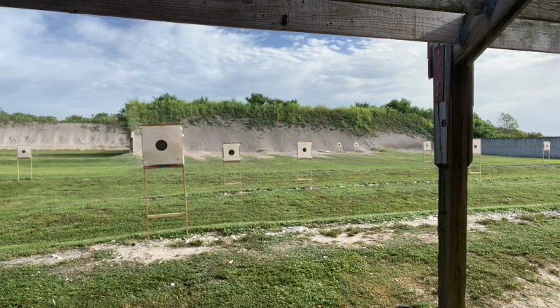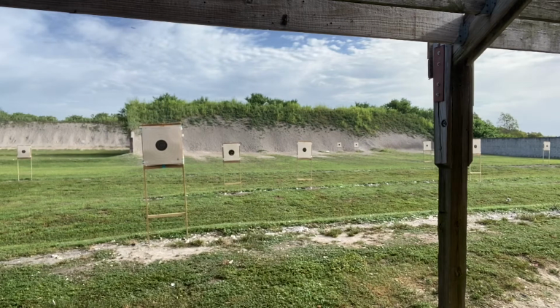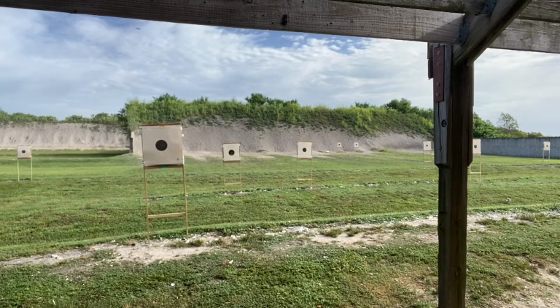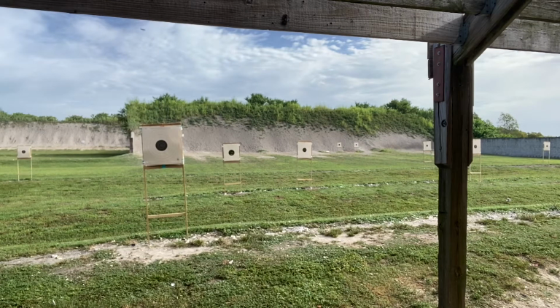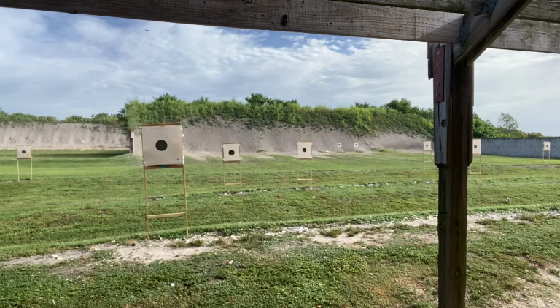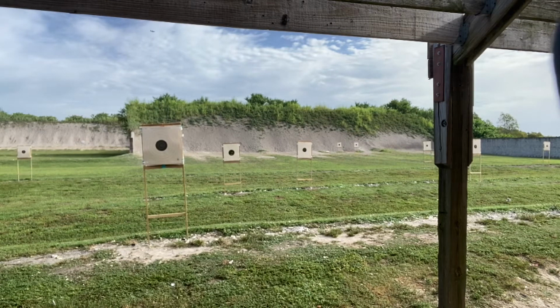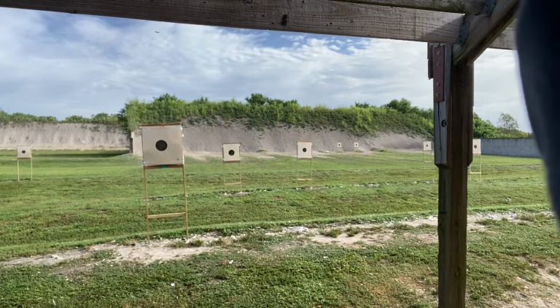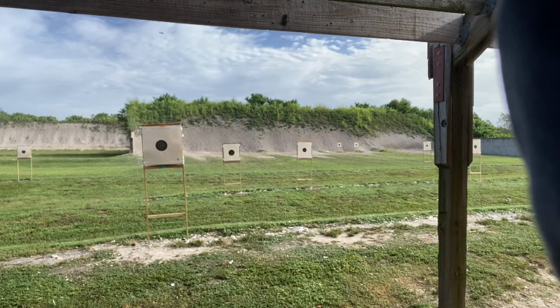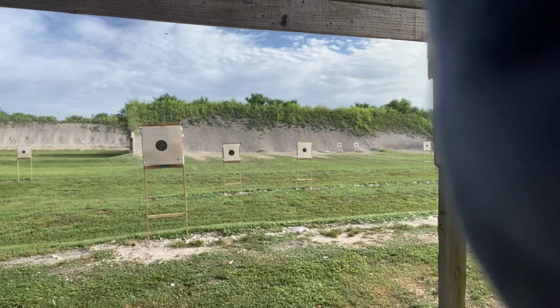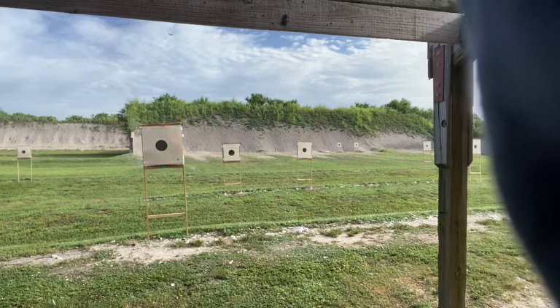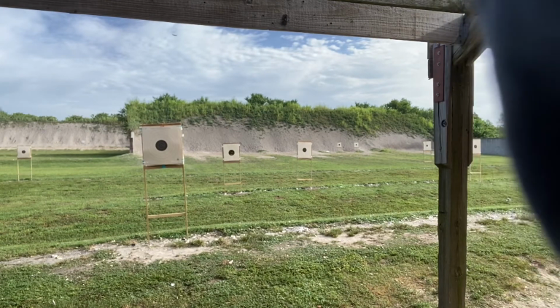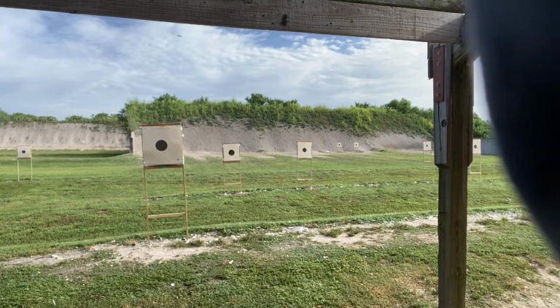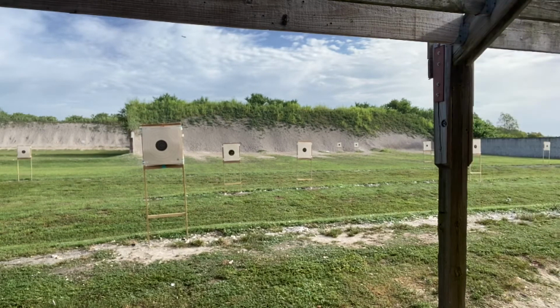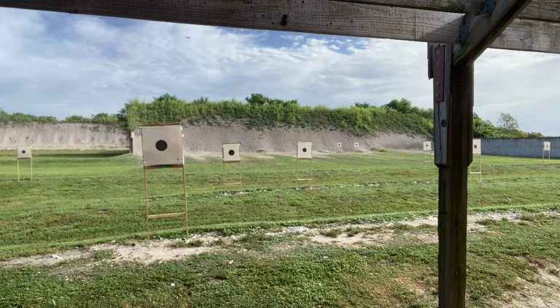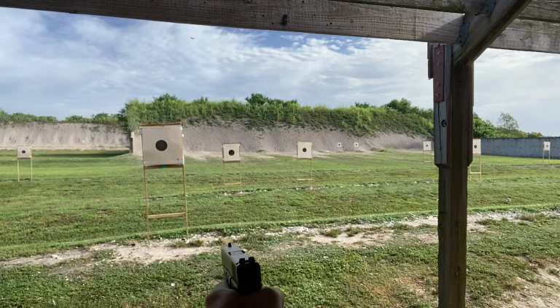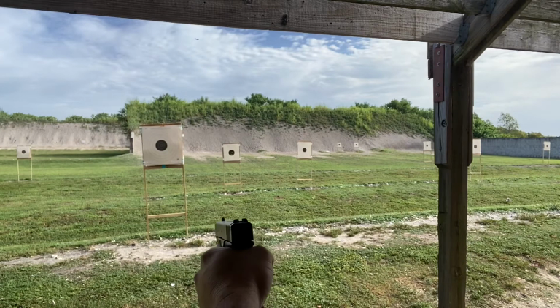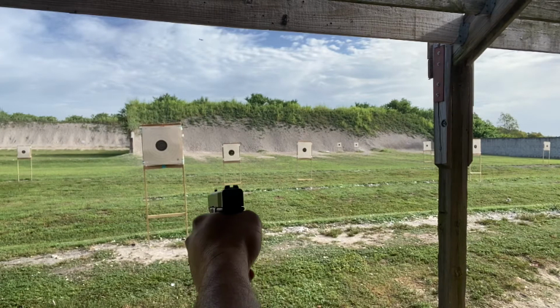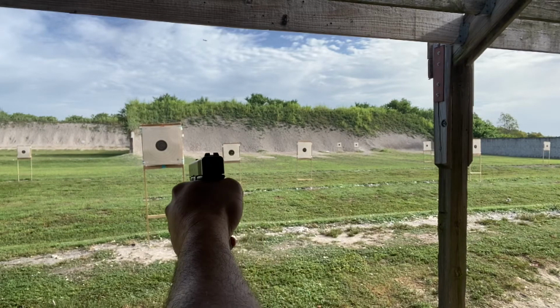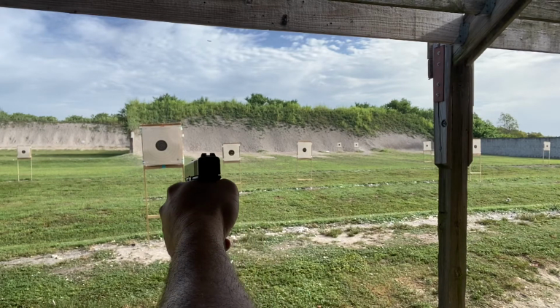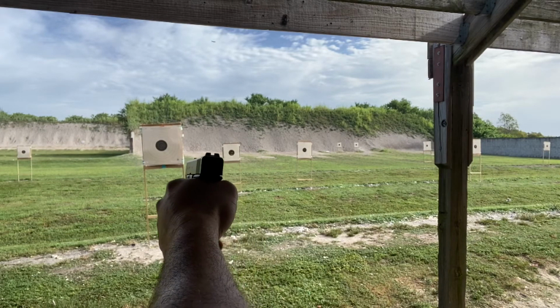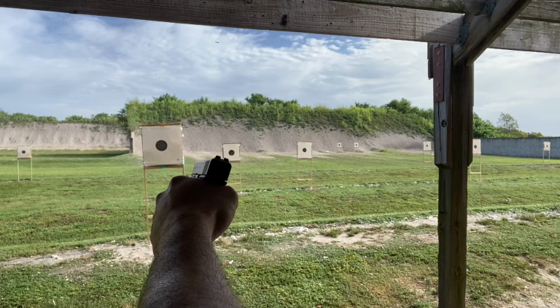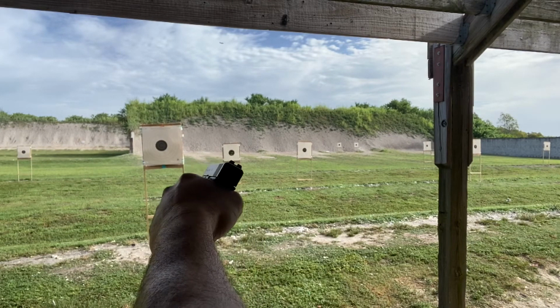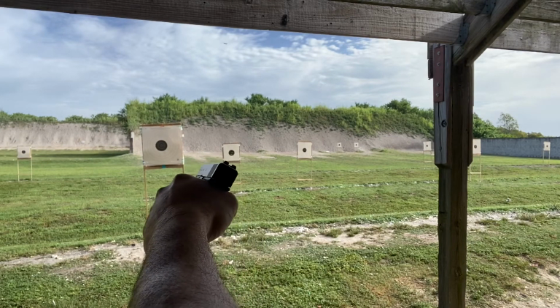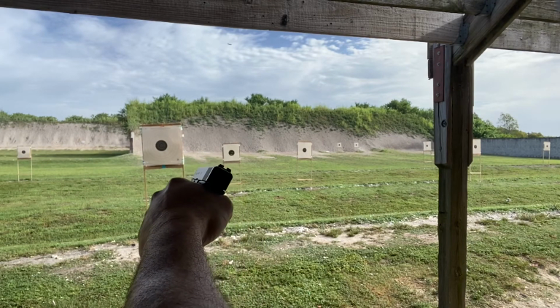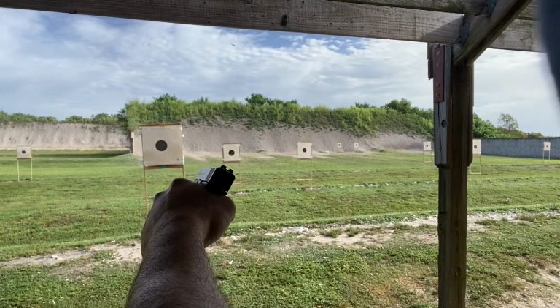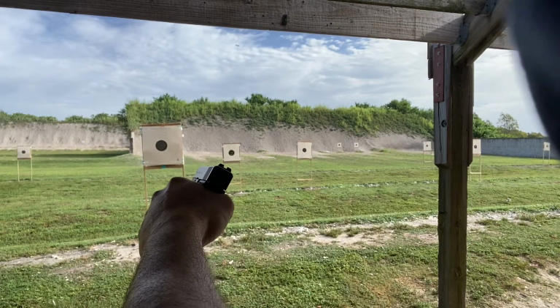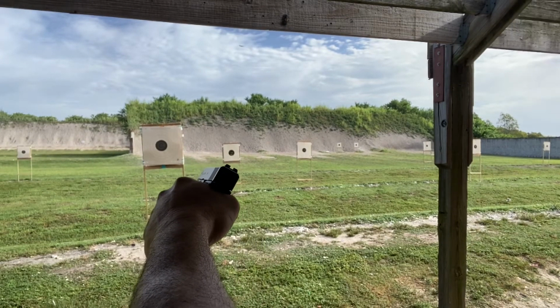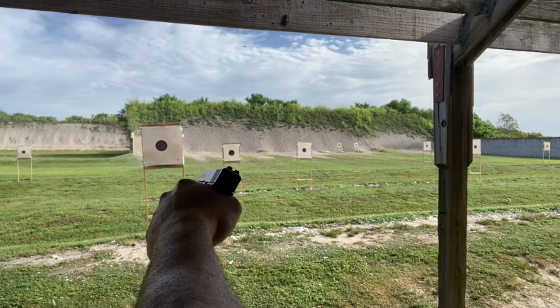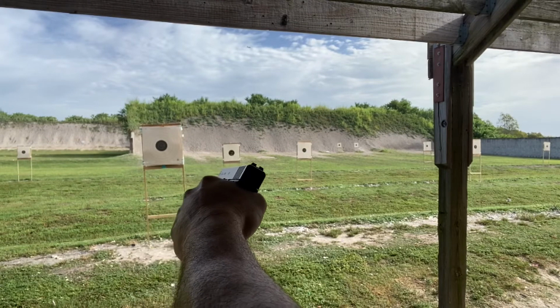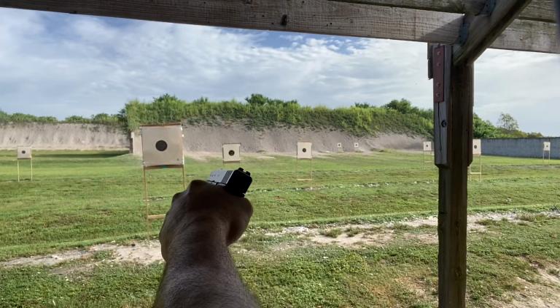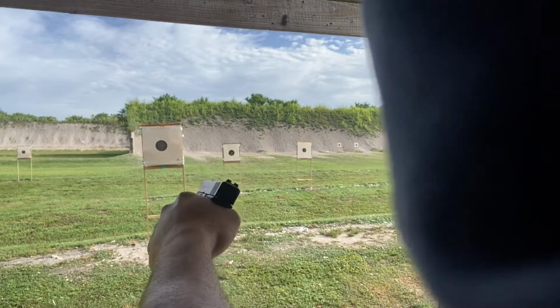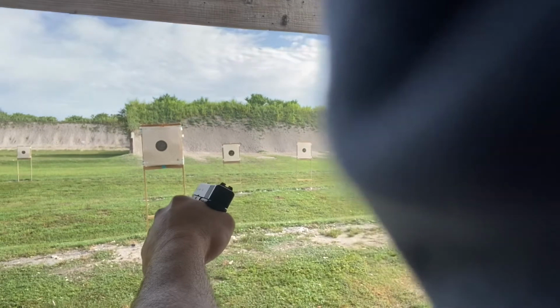Remember, if you're a left-handed shooter but right eye dominant, take the gun, cant it 45 degrees, keep both eyes open, and let's put it to the test and see what happens.